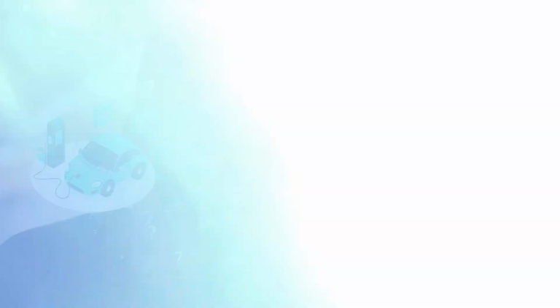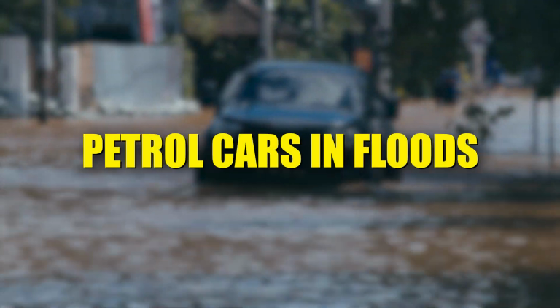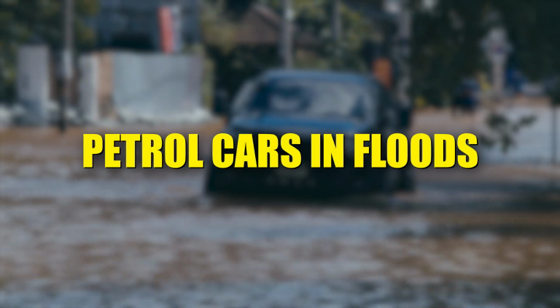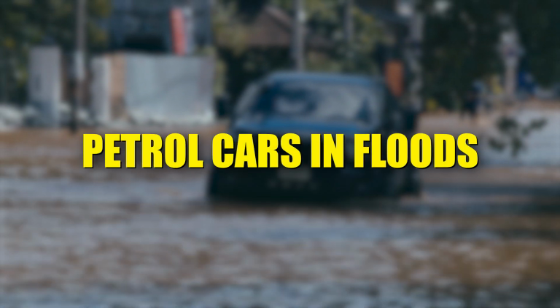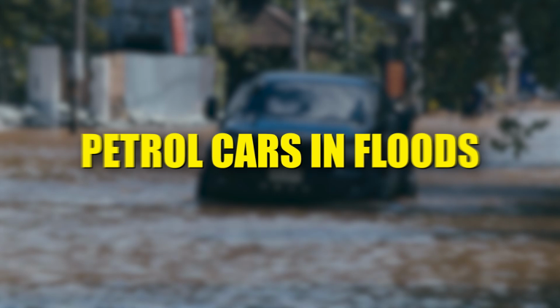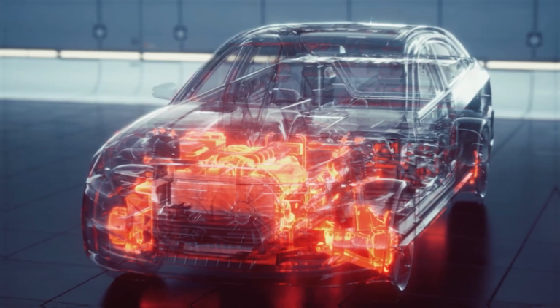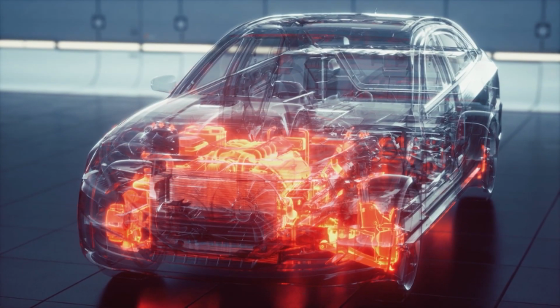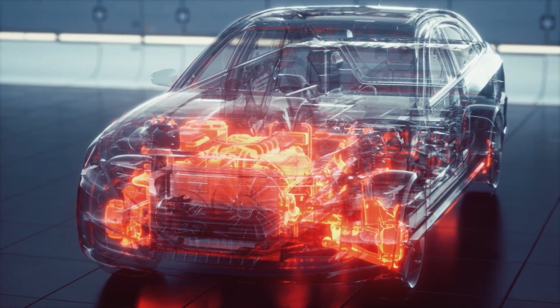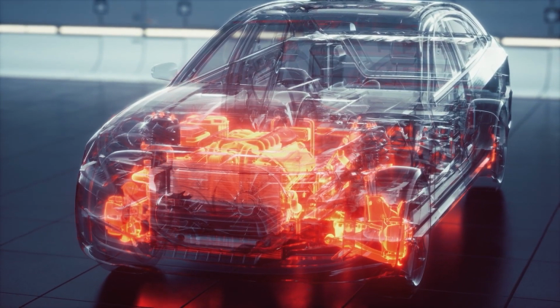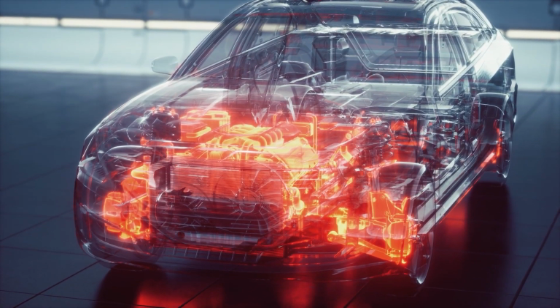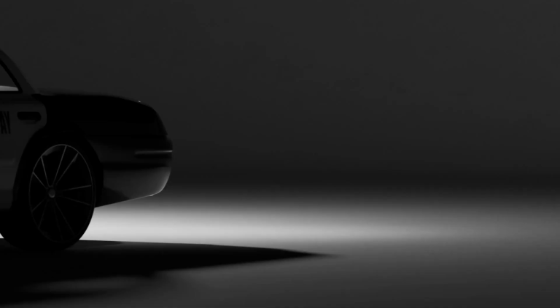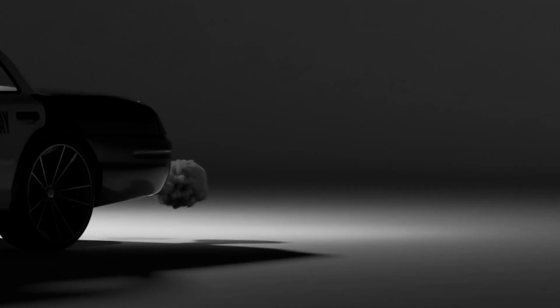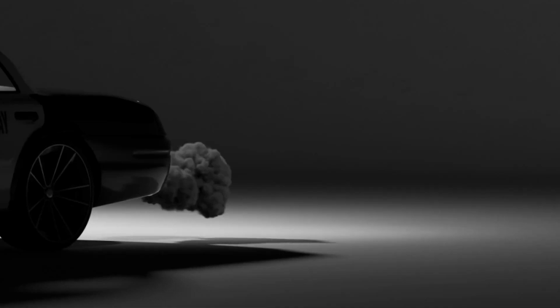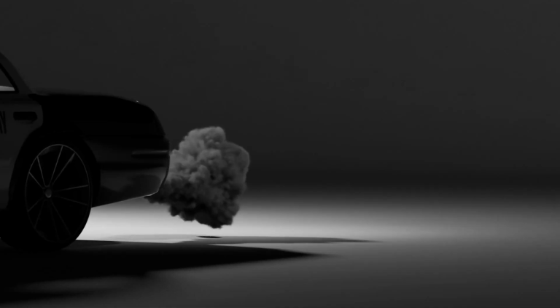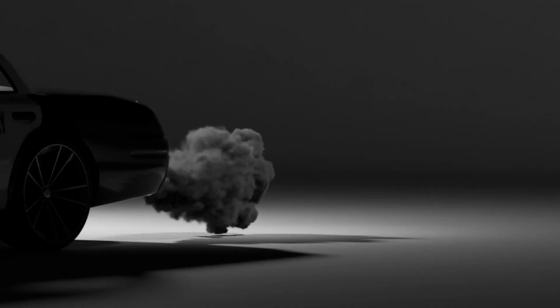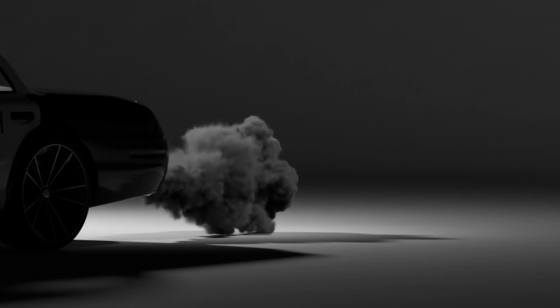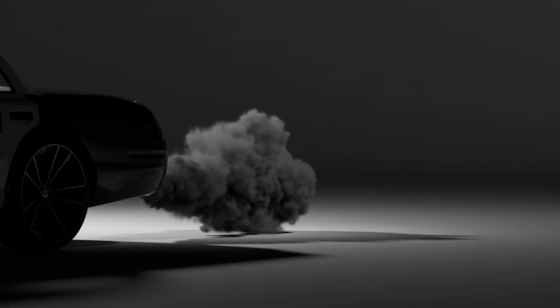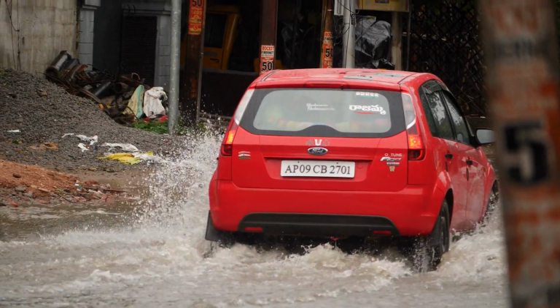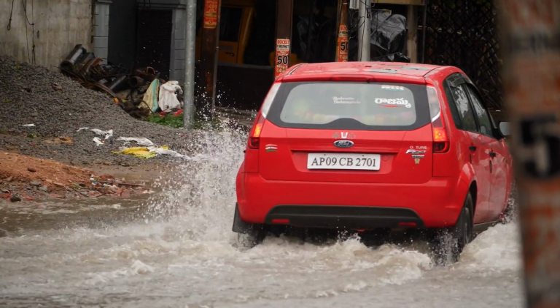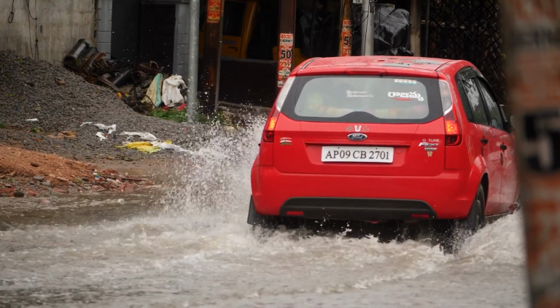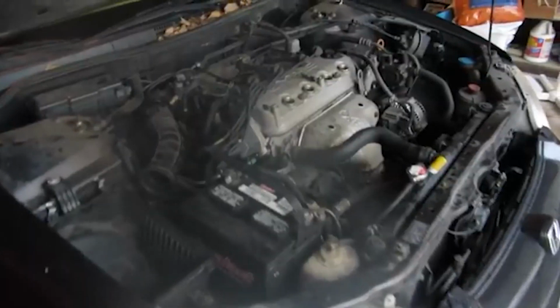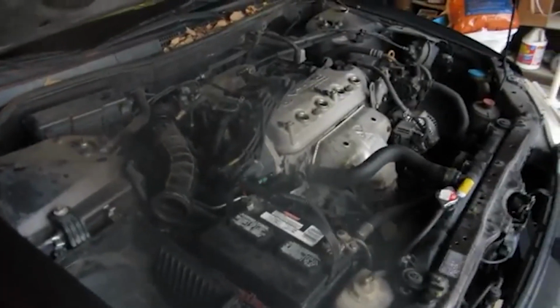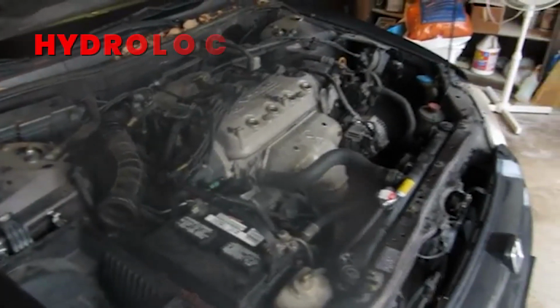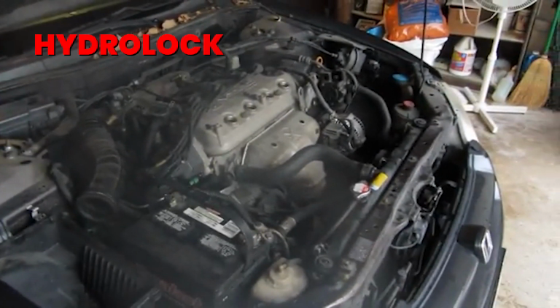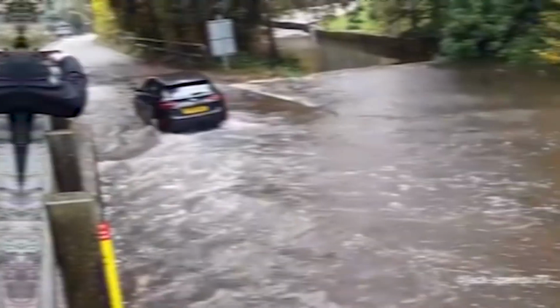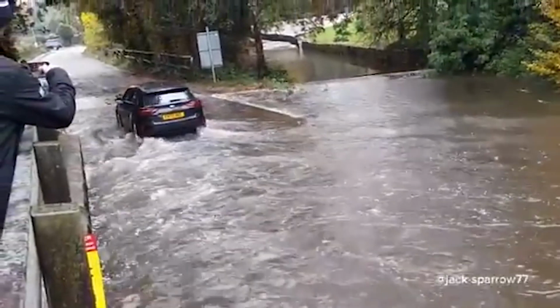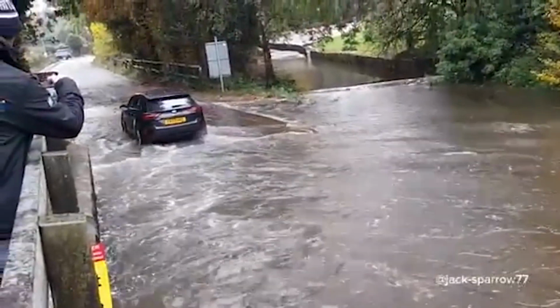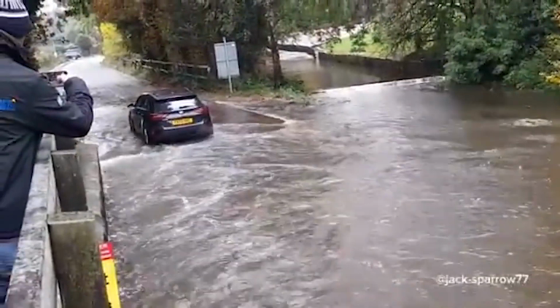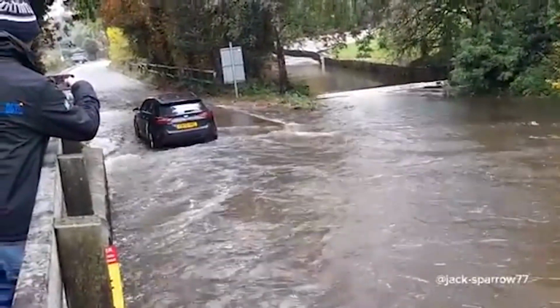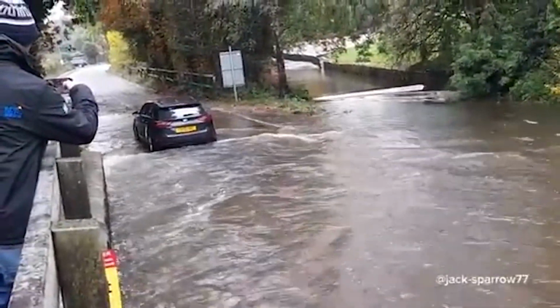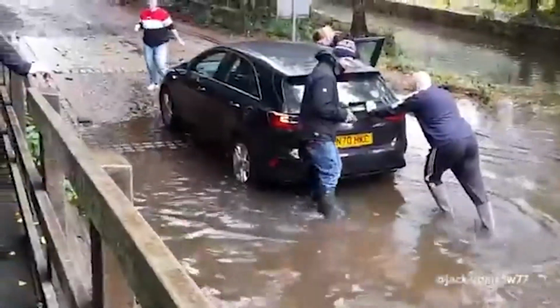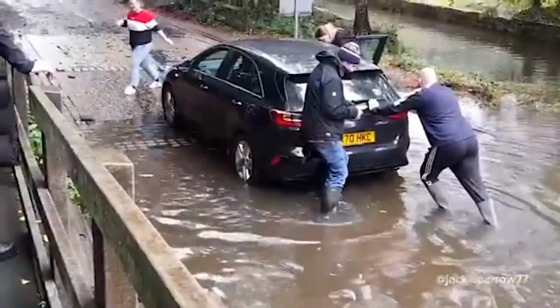Petrol cars have an internal combustion engine, which relies on air intake and exhaust systems. If water enters the air intake, it can cause hydrolock — a condition where the engine seizes due to water preventing piston movement.